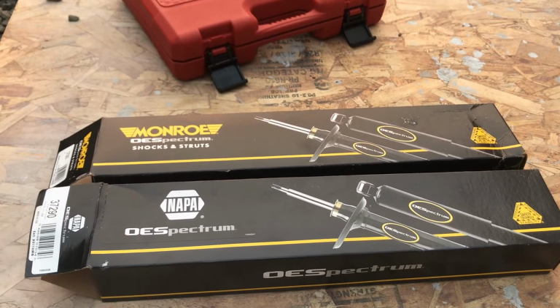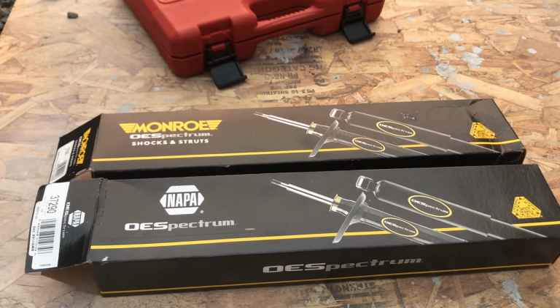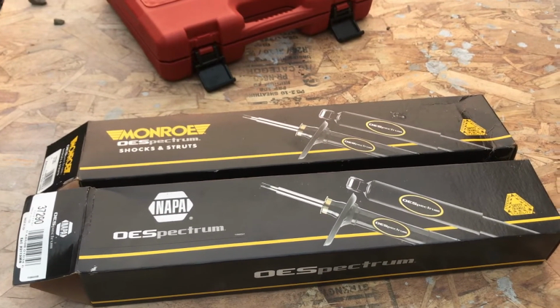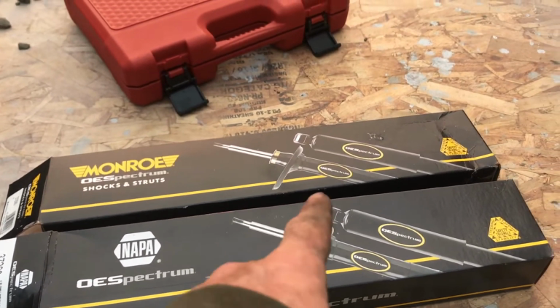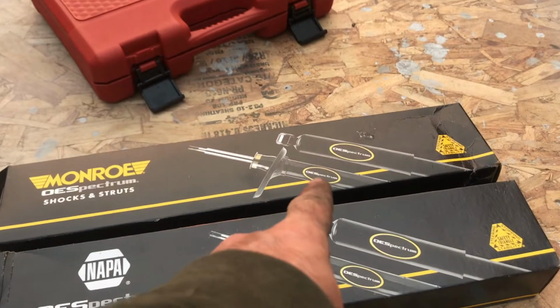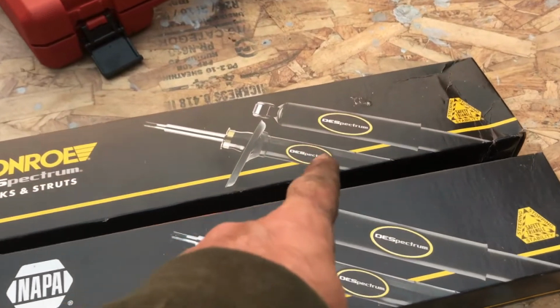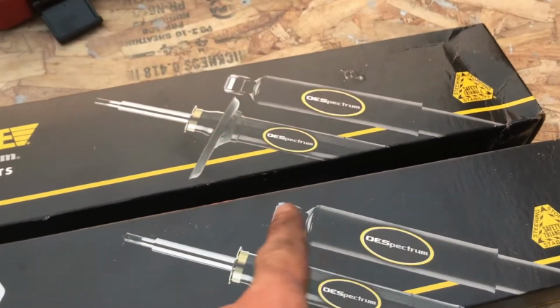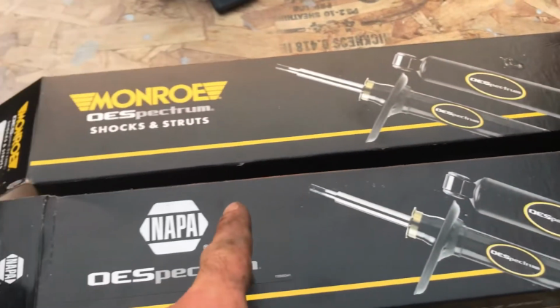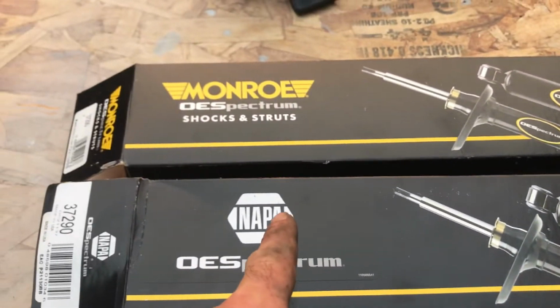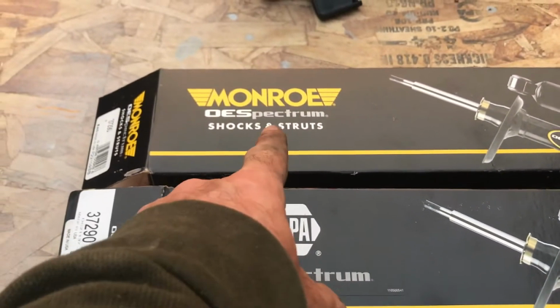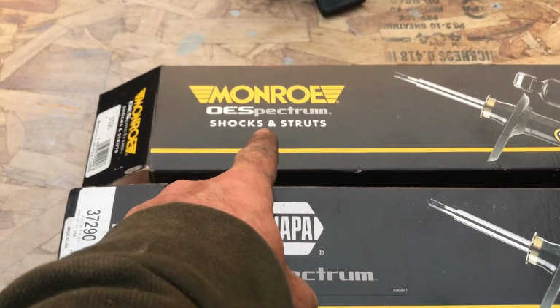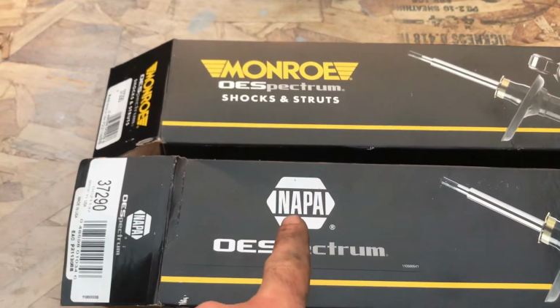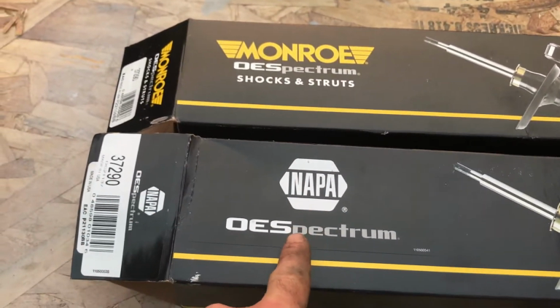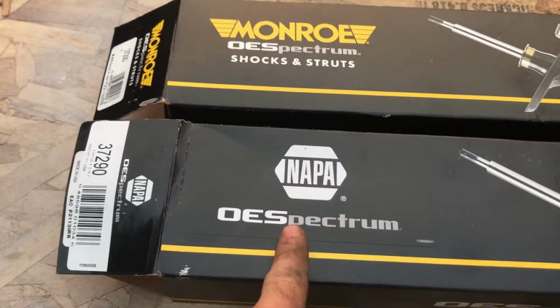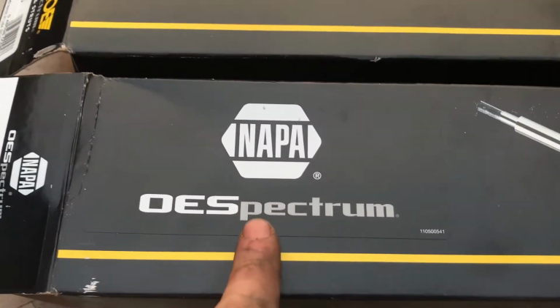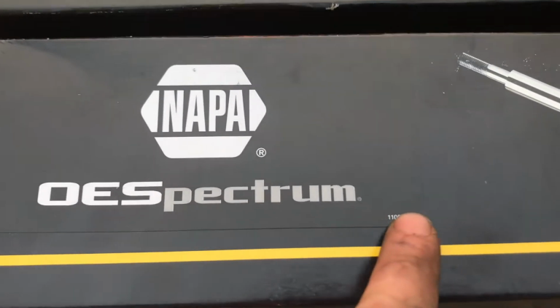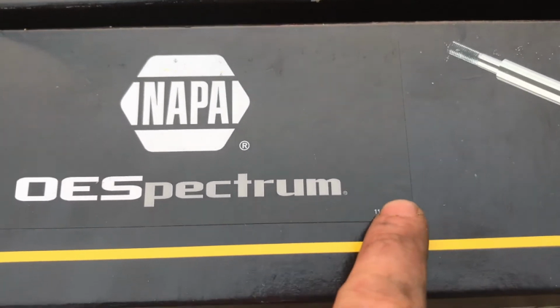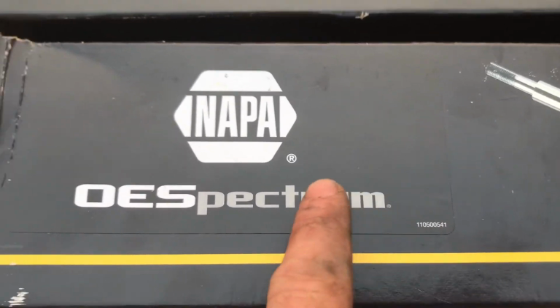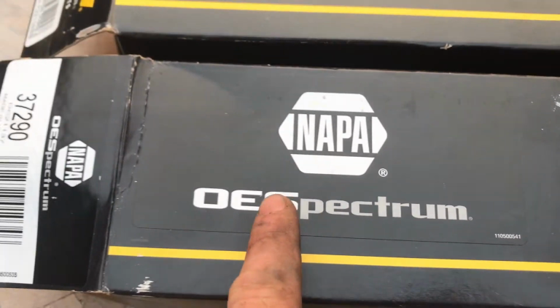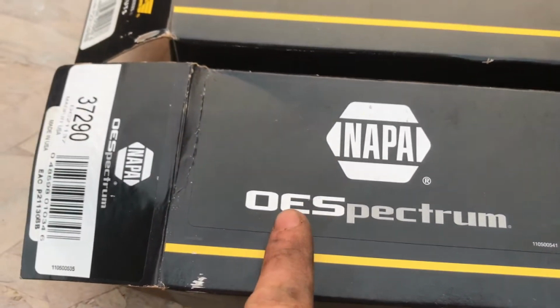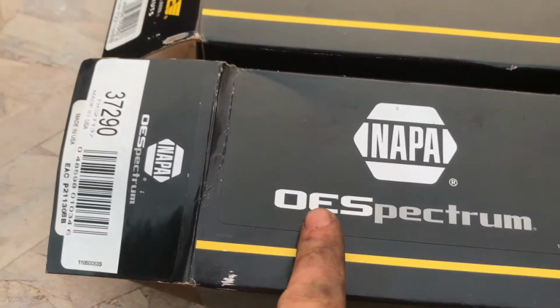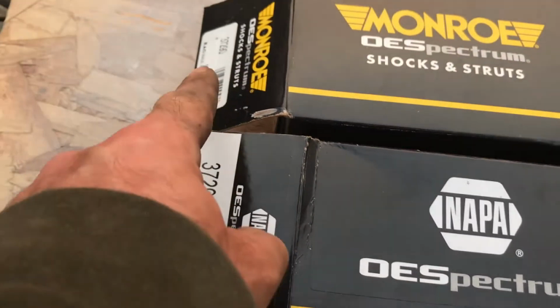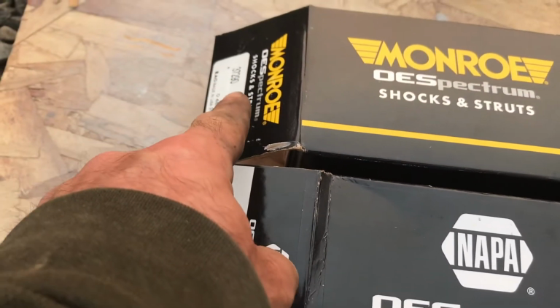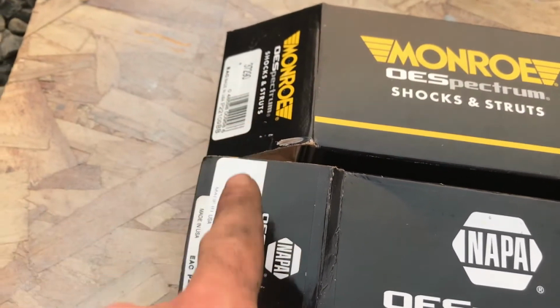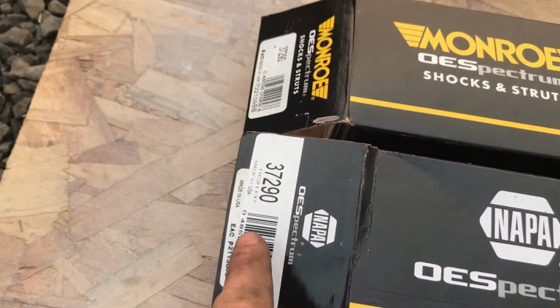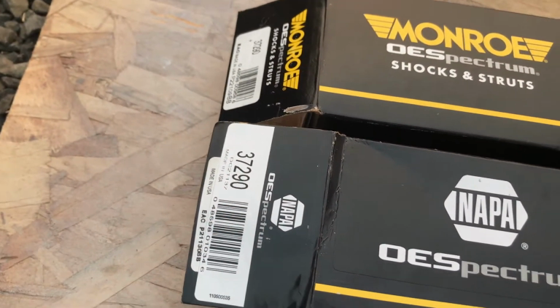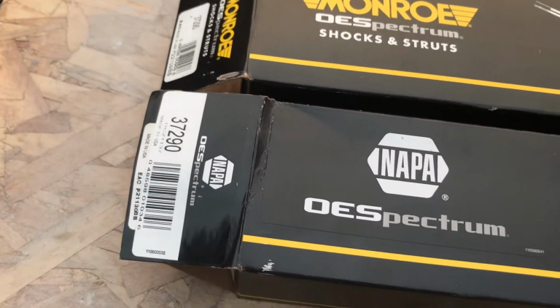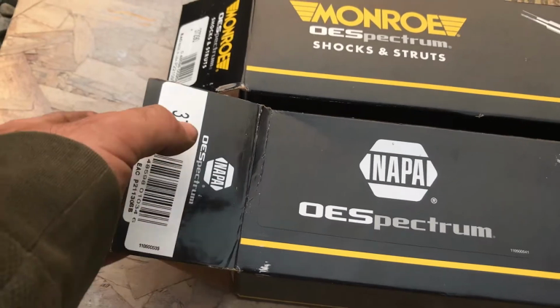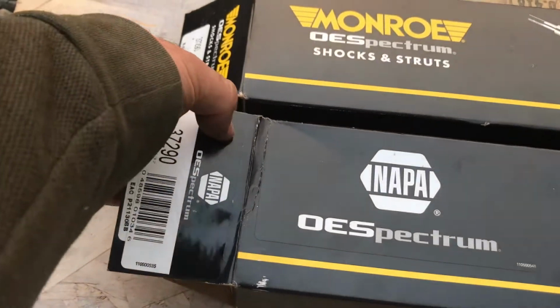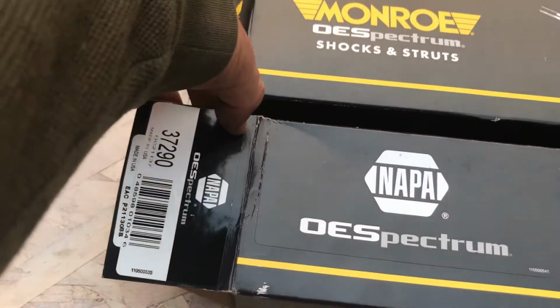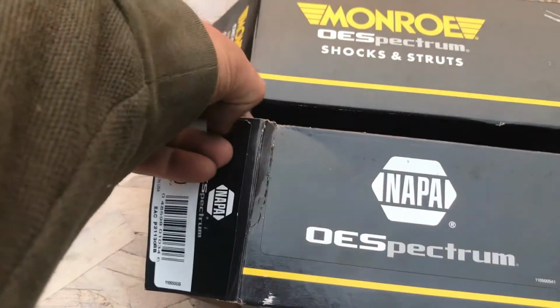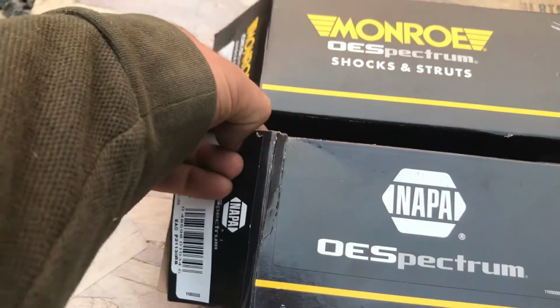The box is the same. This one says Monroe, this one says Napa. It actually has a sticker on it. I'm going to peel that sticker off and see what it says — 37290, 37290. This here is a sticker as well.